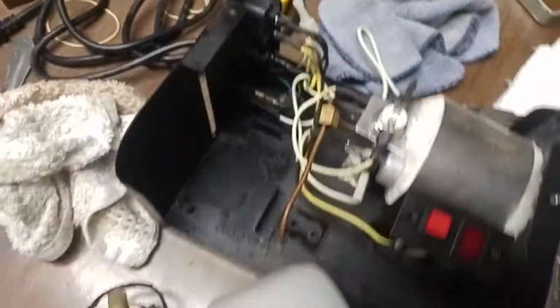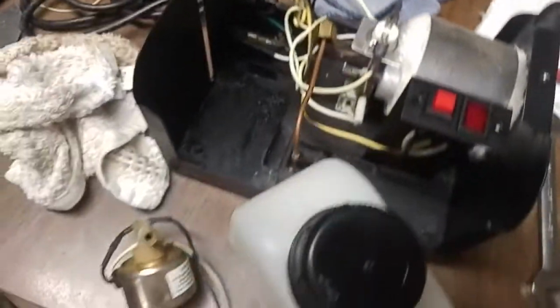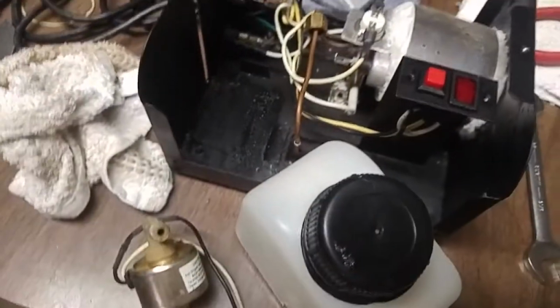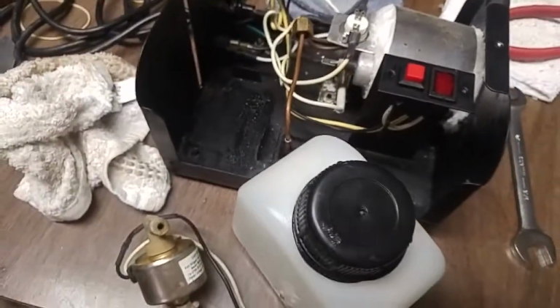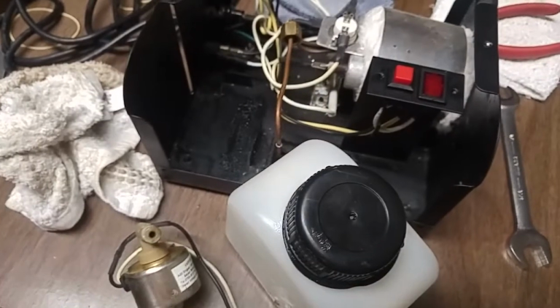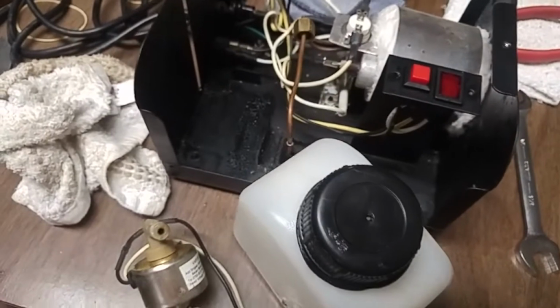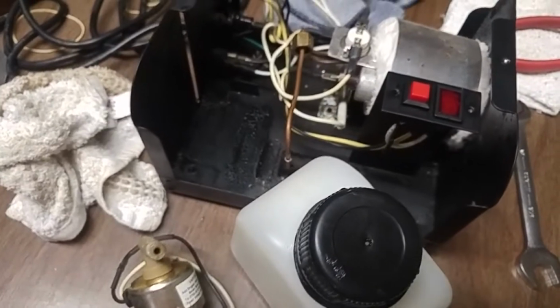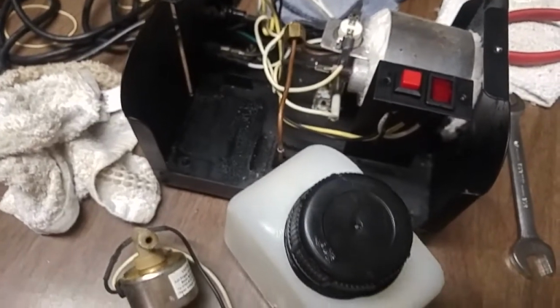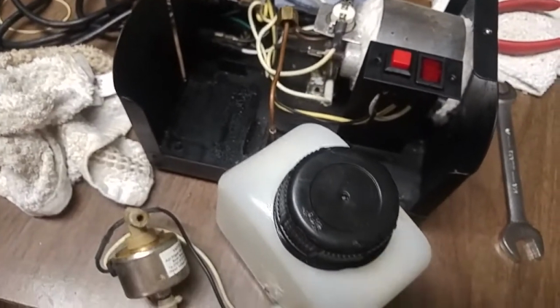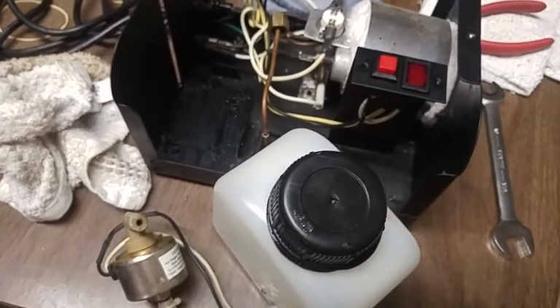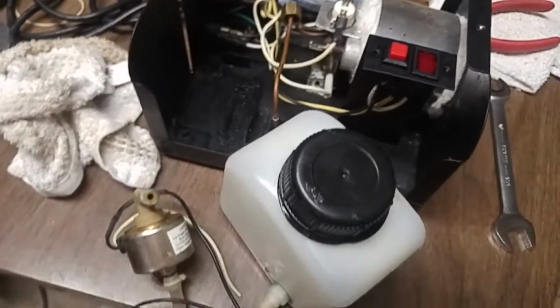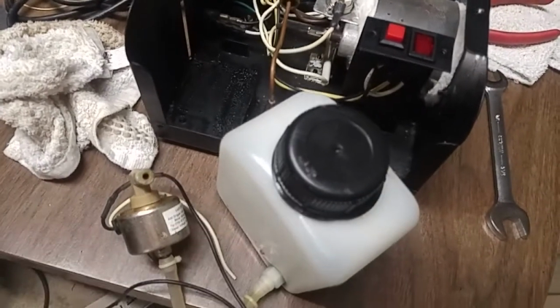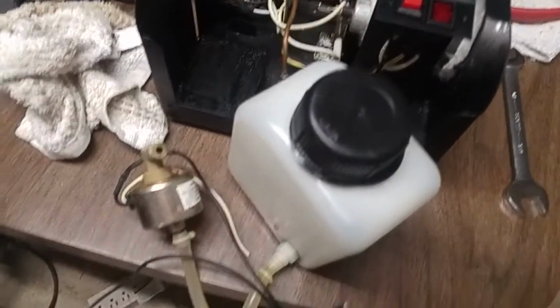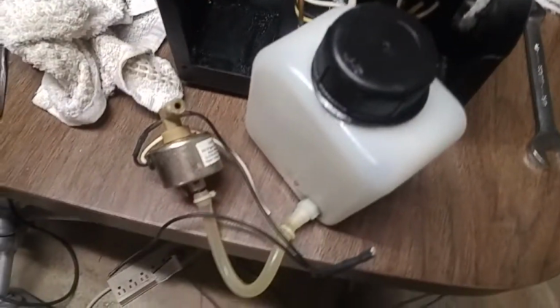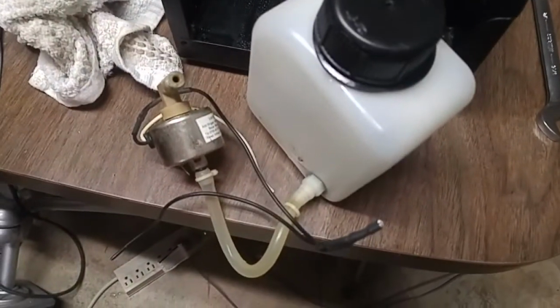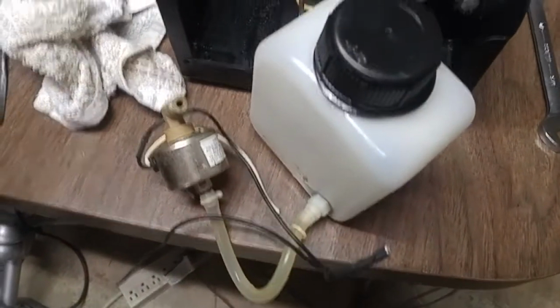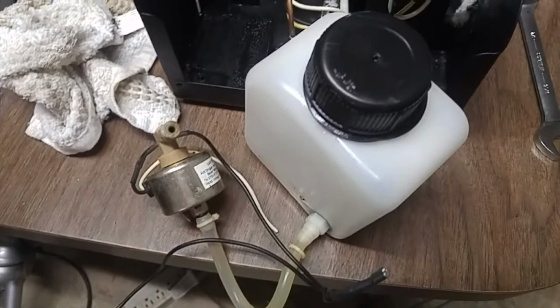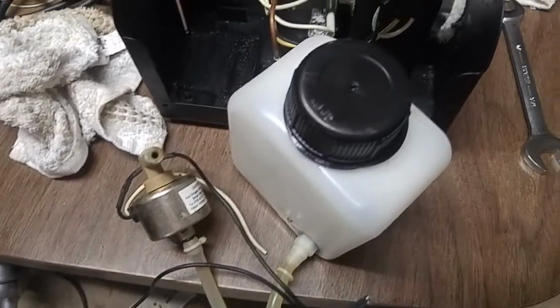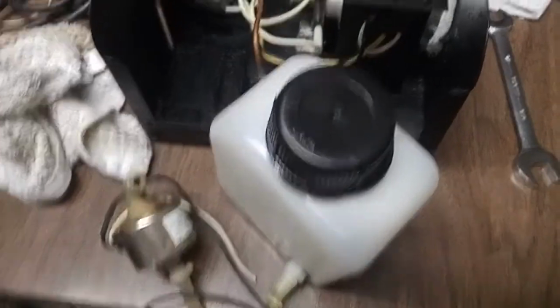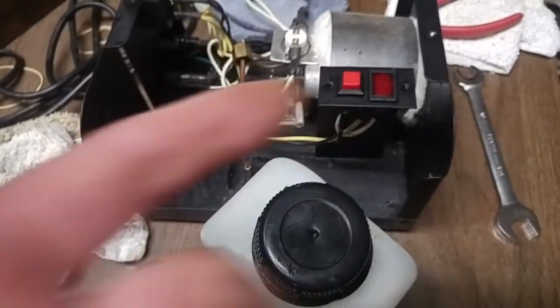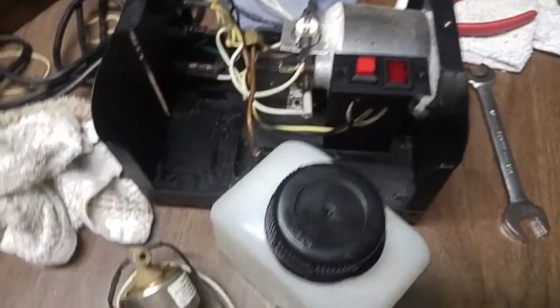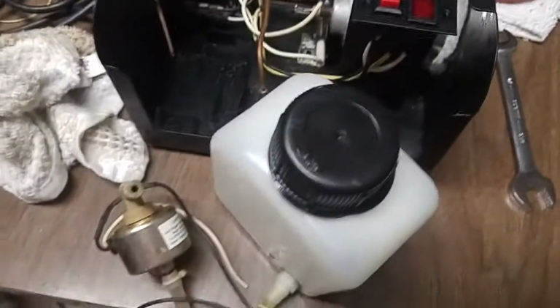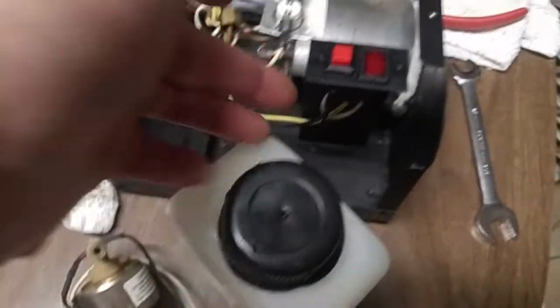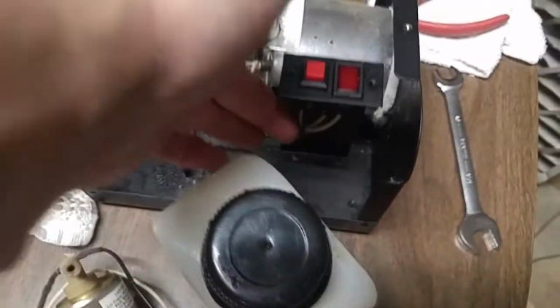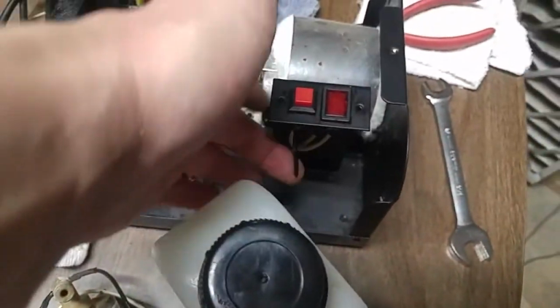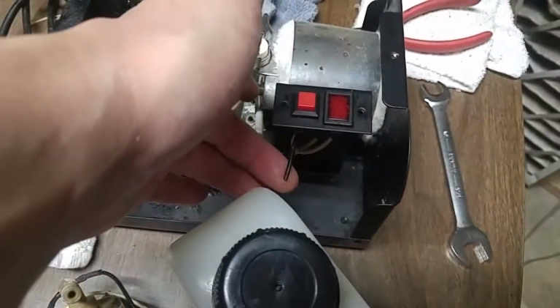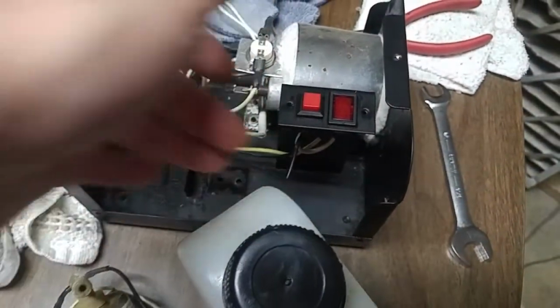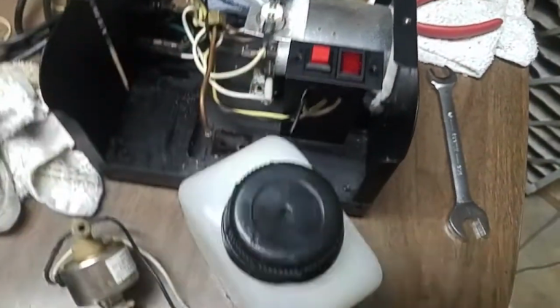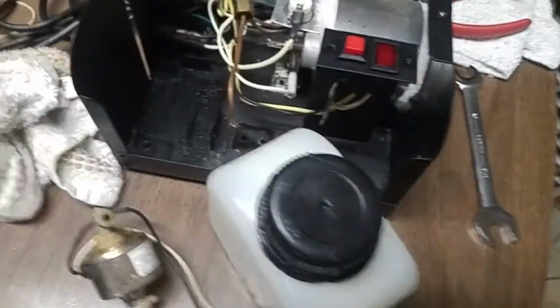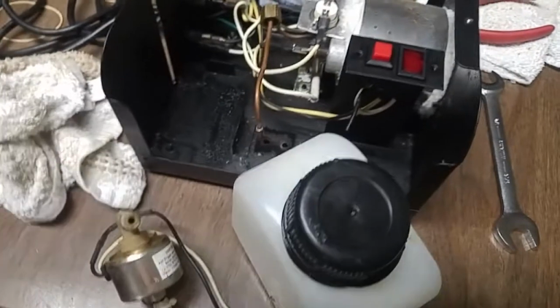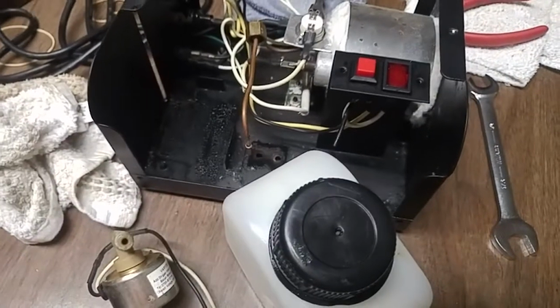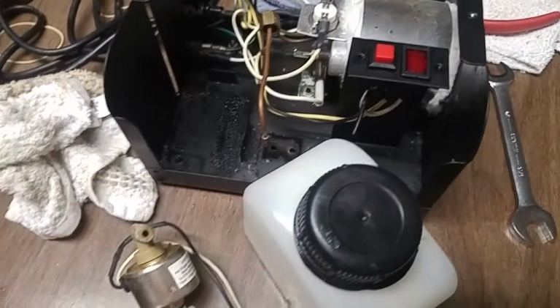I'm going to be soldering anyway, so I'll put some shrink wrap tube over that and just solder it in. I'll solder that one — not cutting the wire down too much so I've got a little extra. It's not too close to the connection.